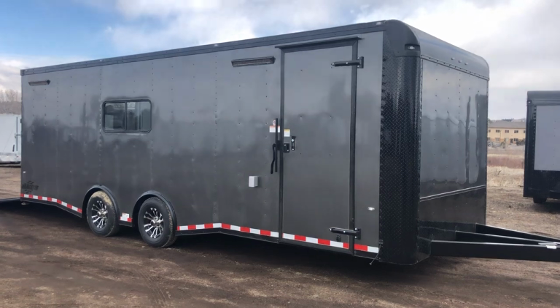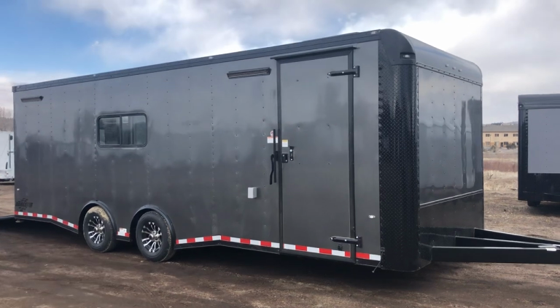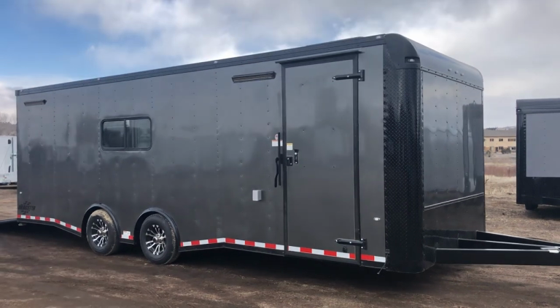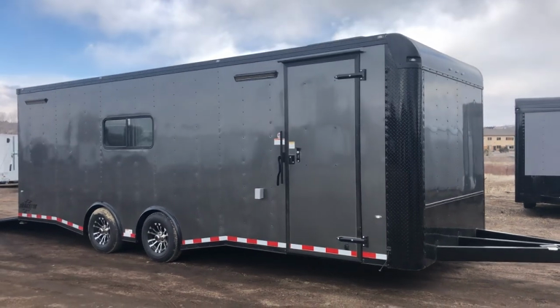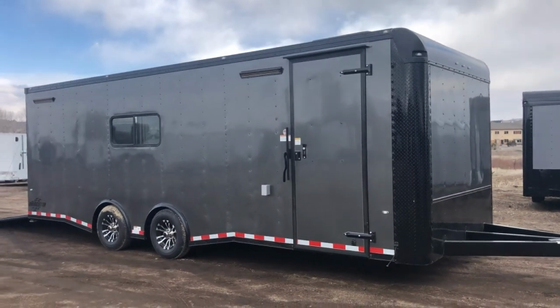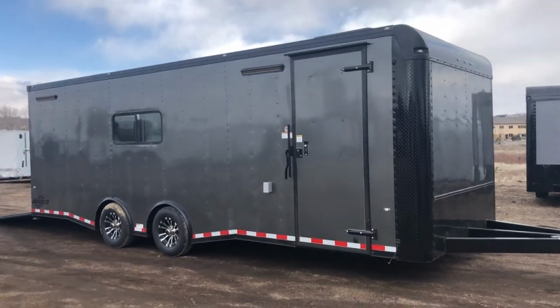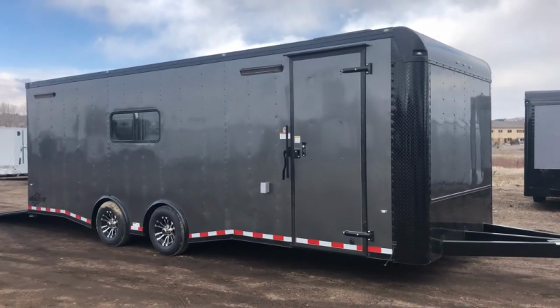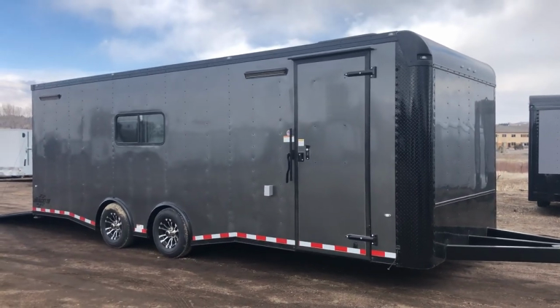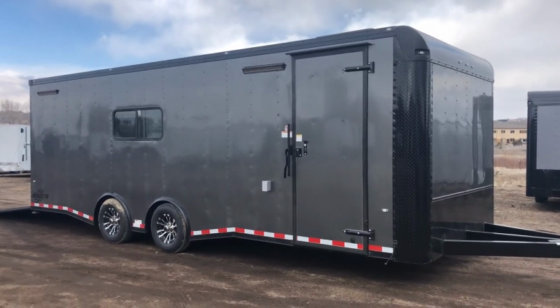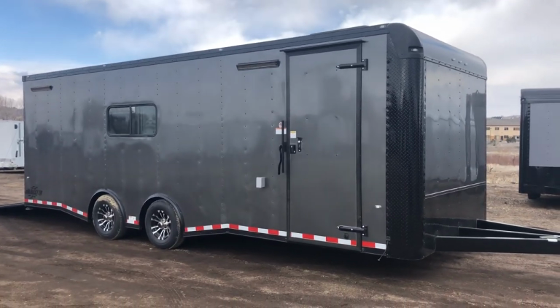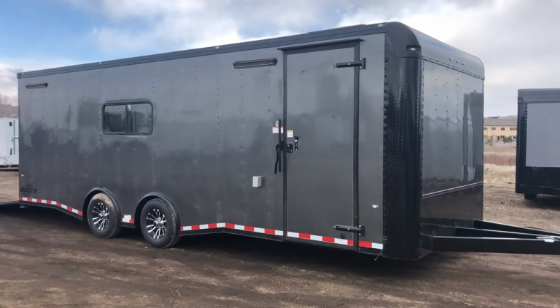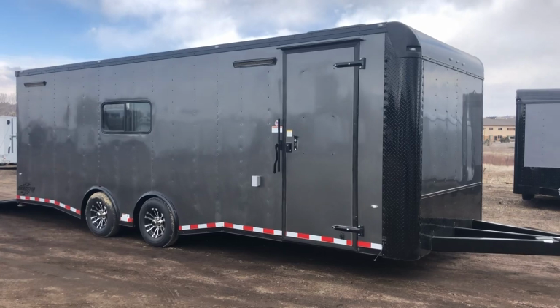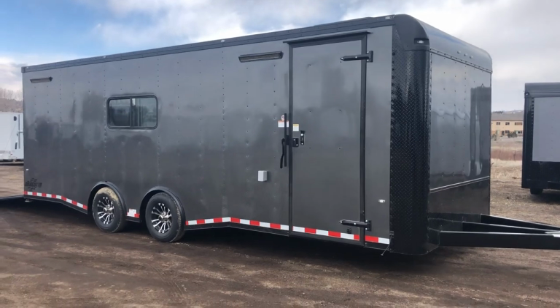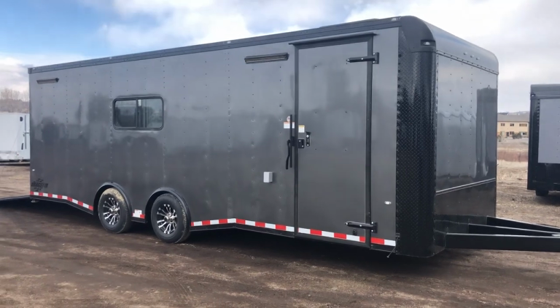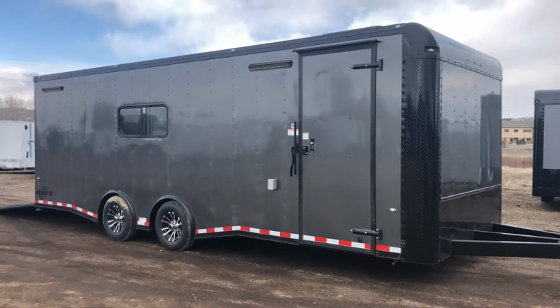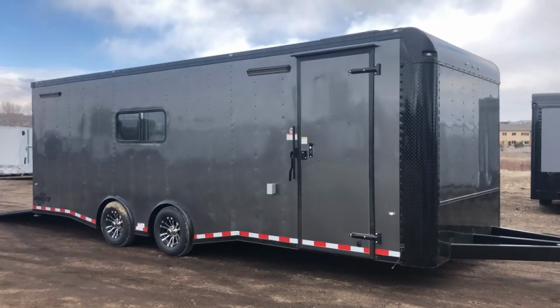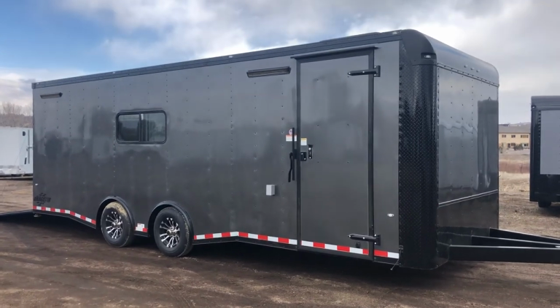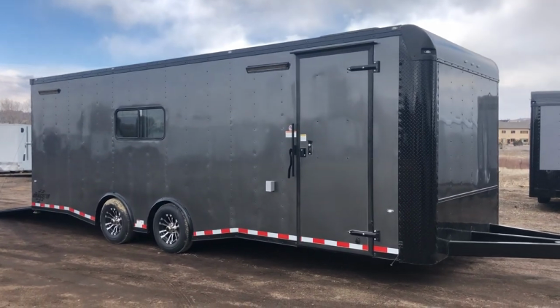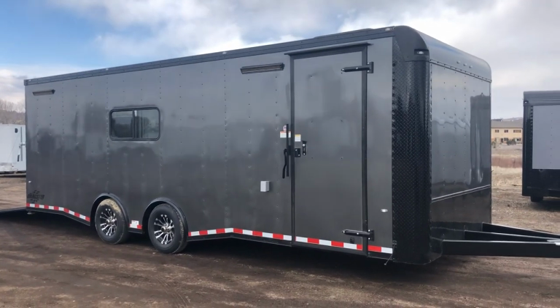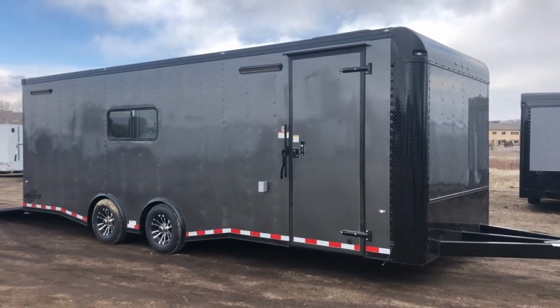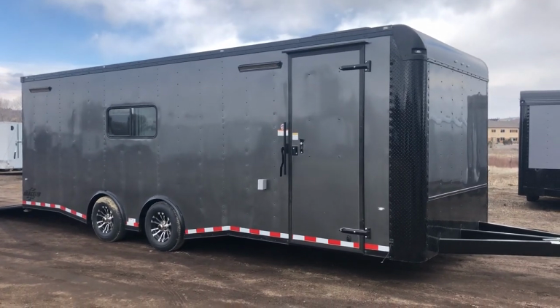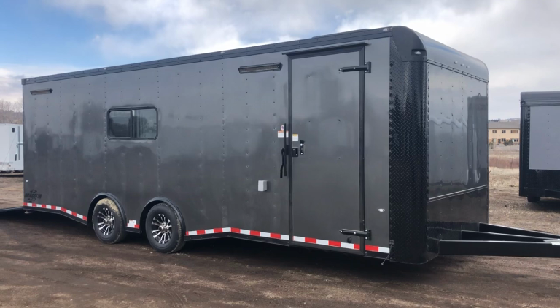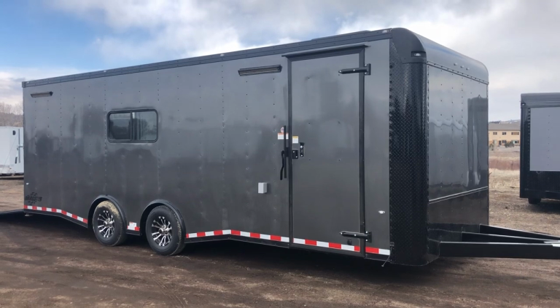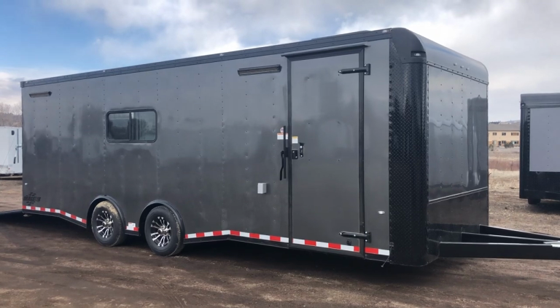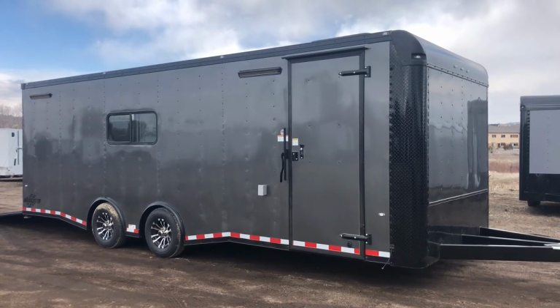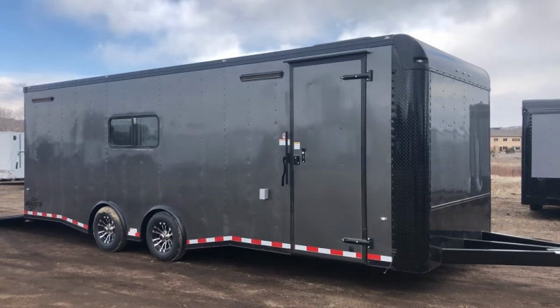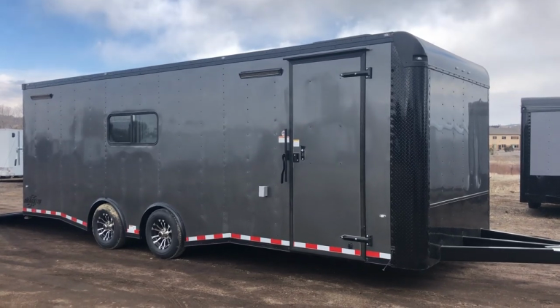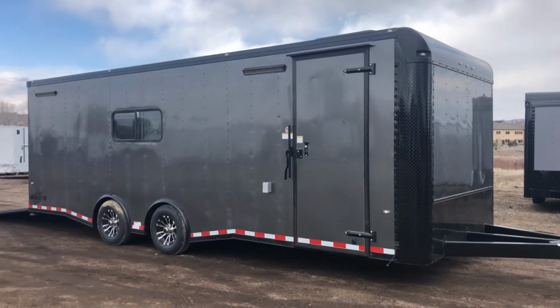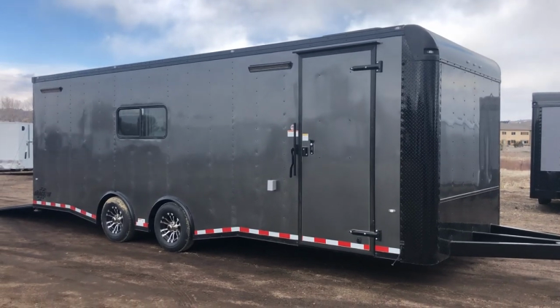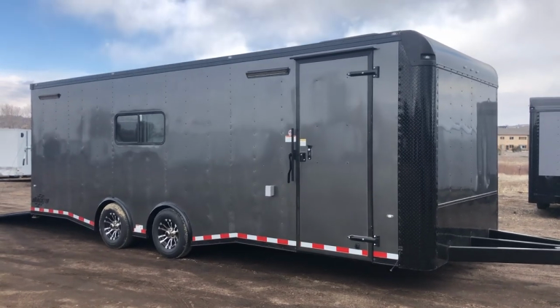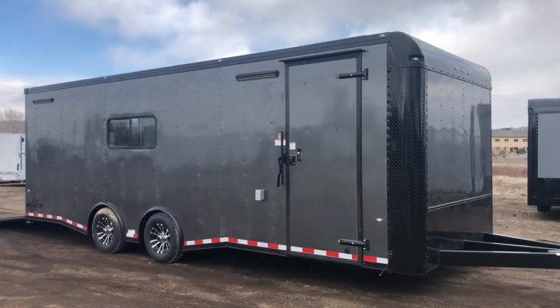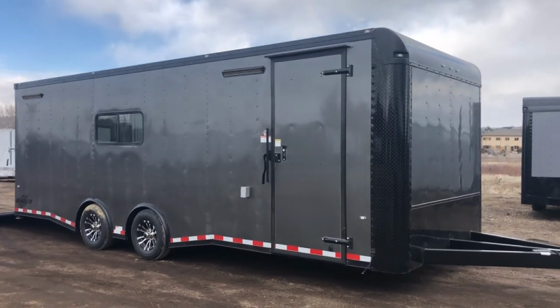Just wanted to get this unit out to you guys — it's too cold to wash it, so I apologize, it's starting to snow so it's kind of dirty. But it's an amazing trailer. This is a 2019 eight-and-a-half by 24 Cargo Craft dragster set up for cars. This one is in a charcoal blackout package.